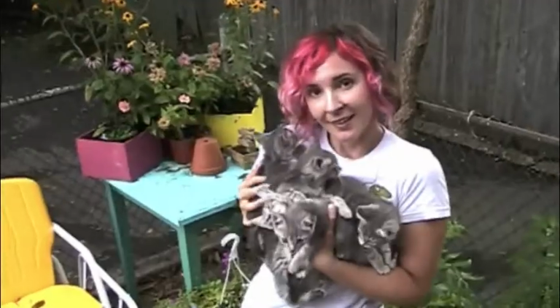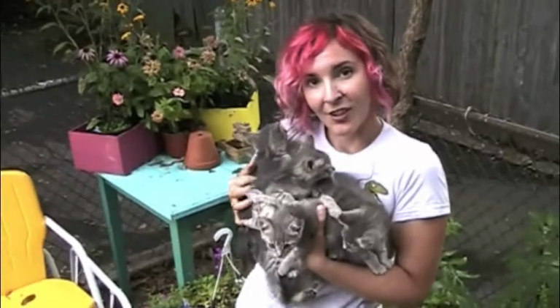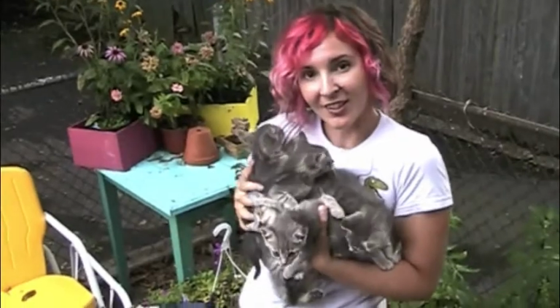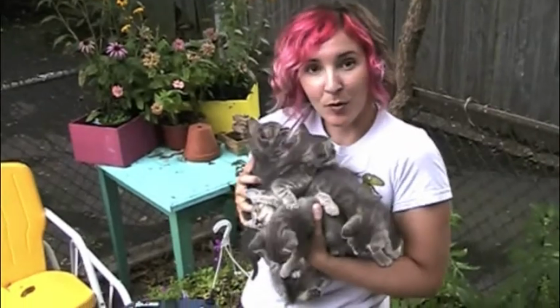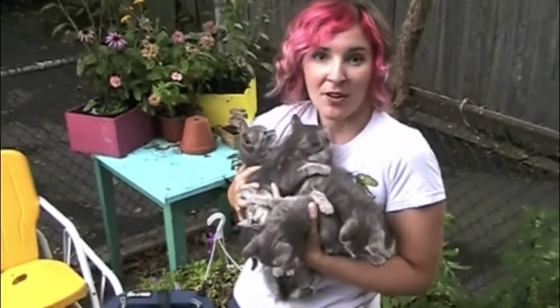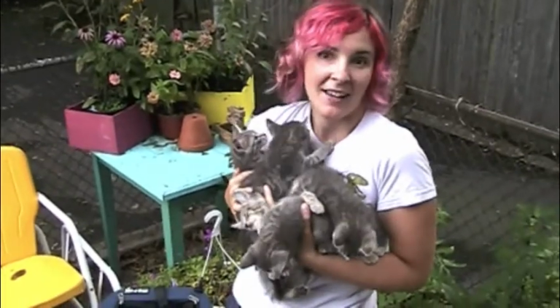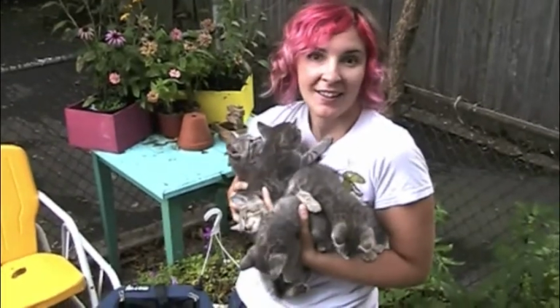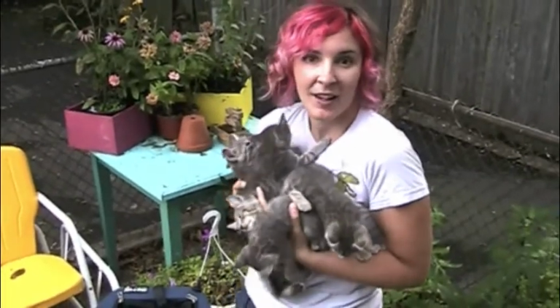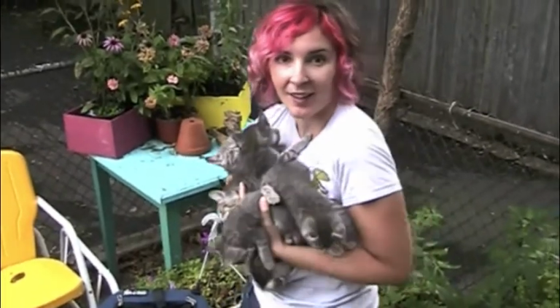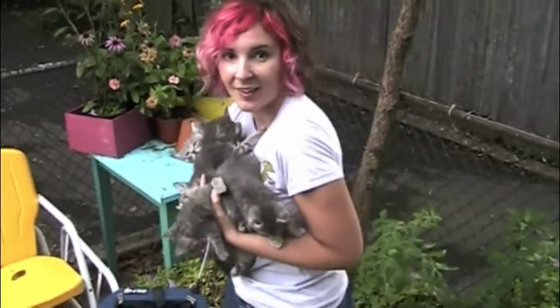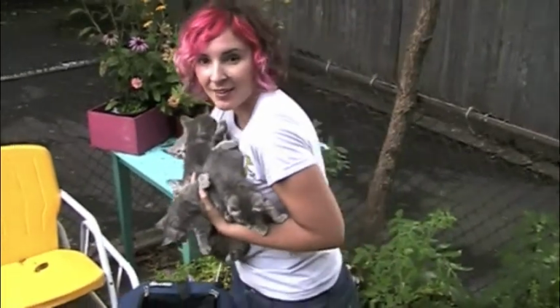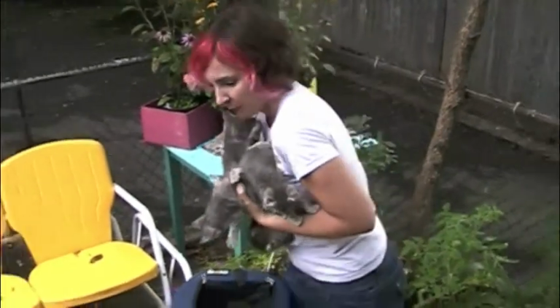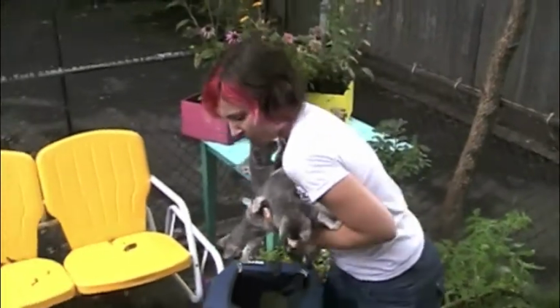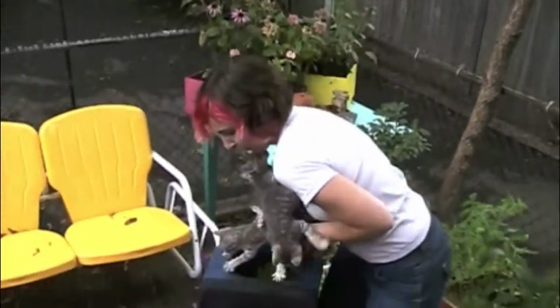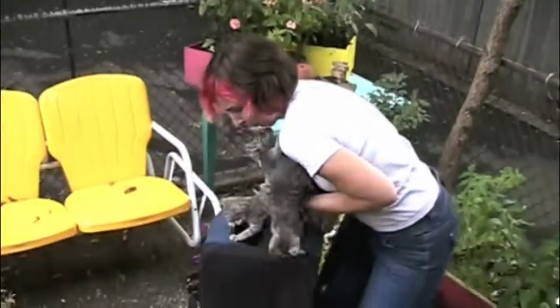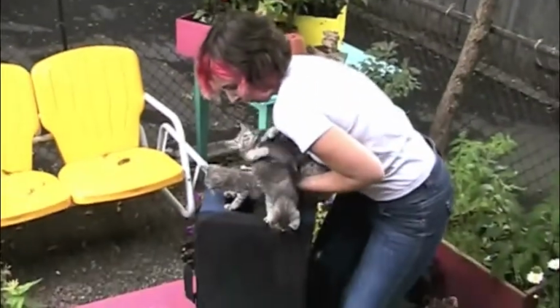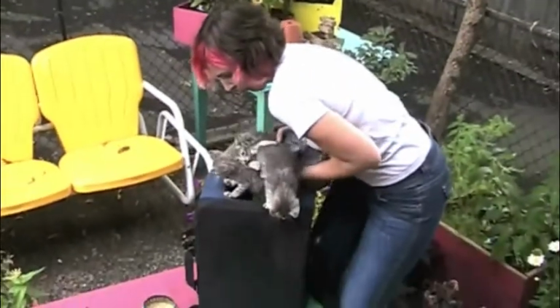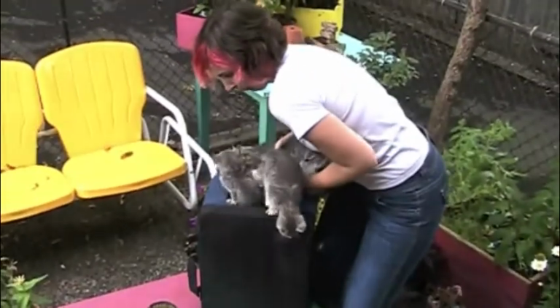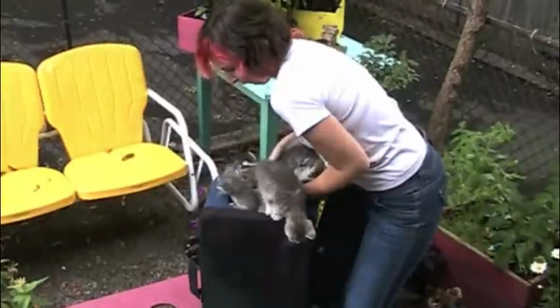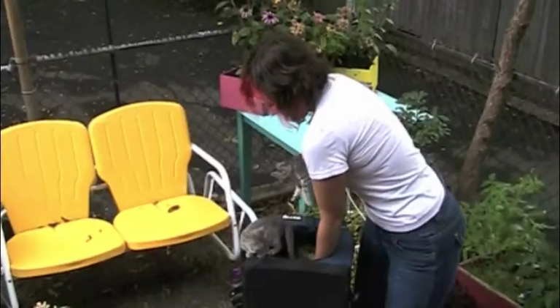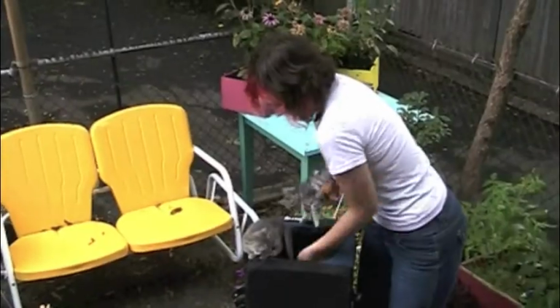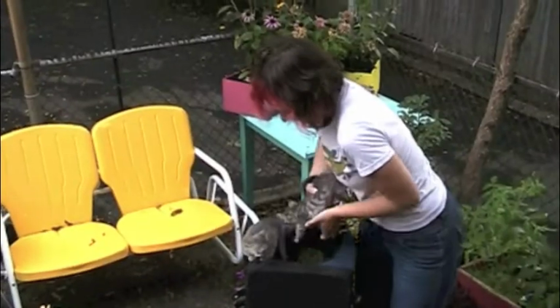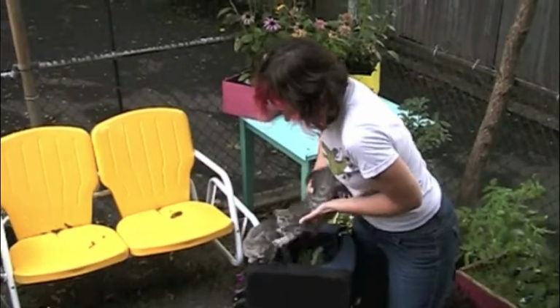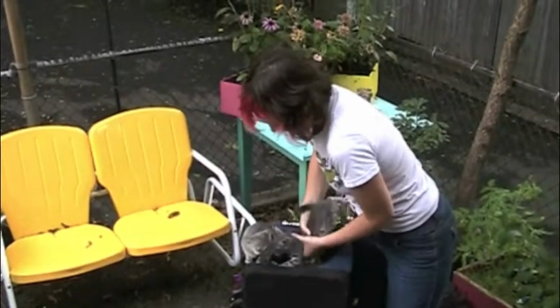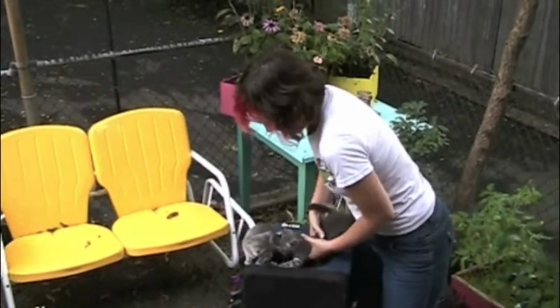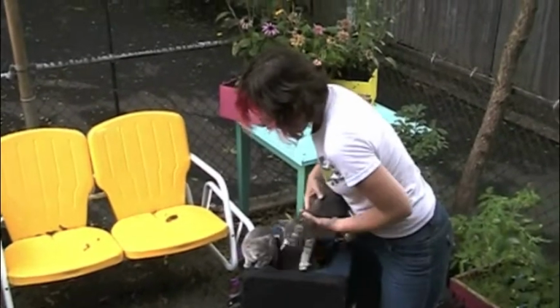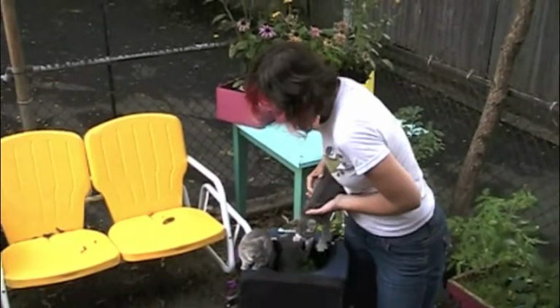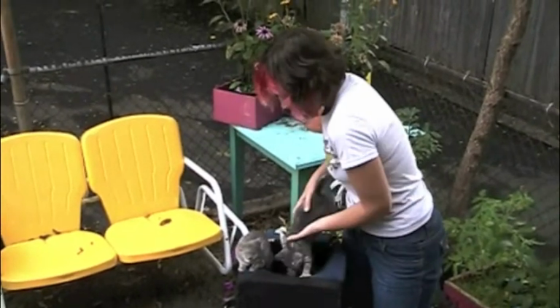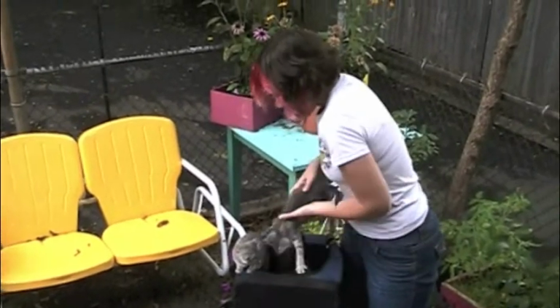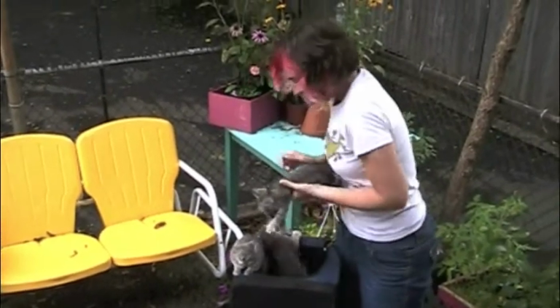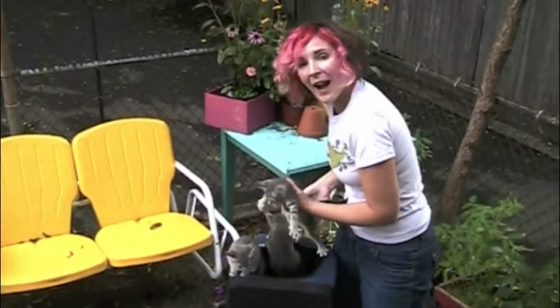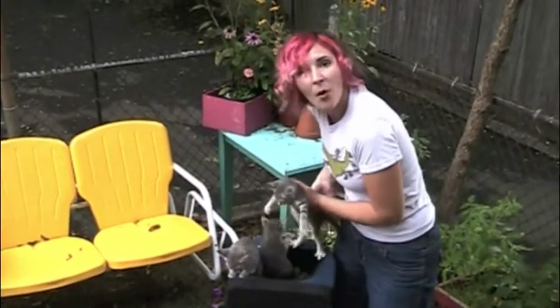Just plop your cat in the crate like this. In there. No — it's like whack-a-mole.